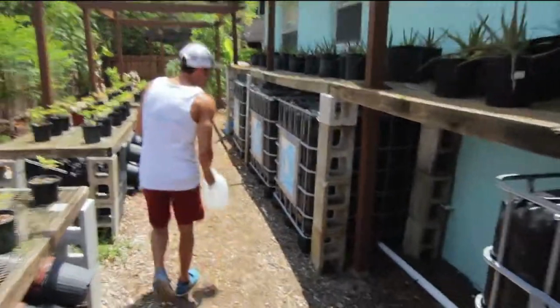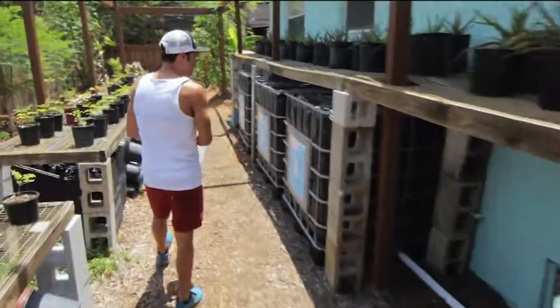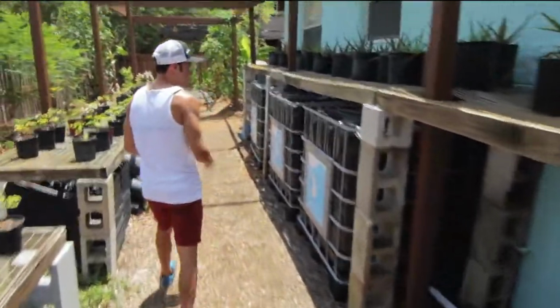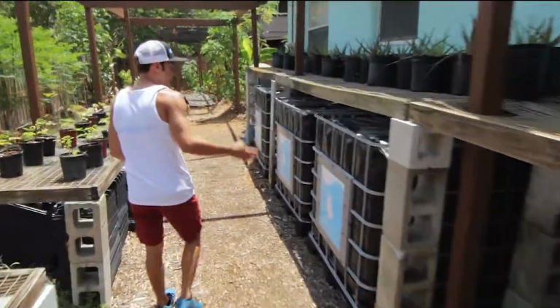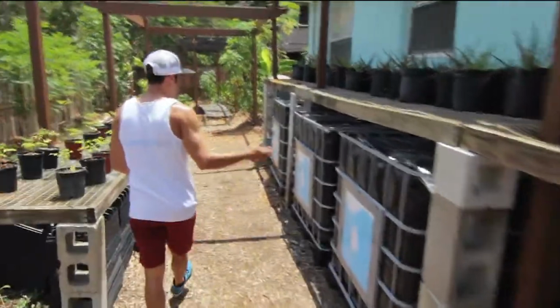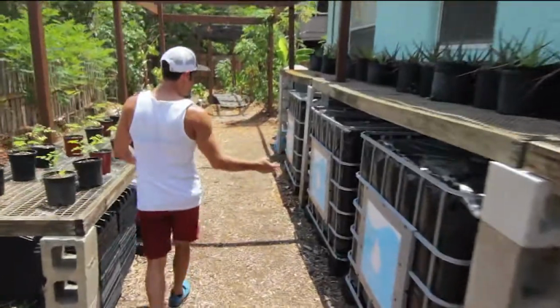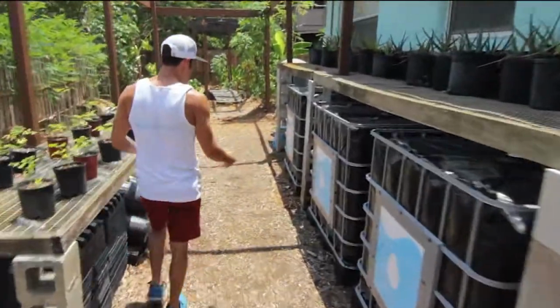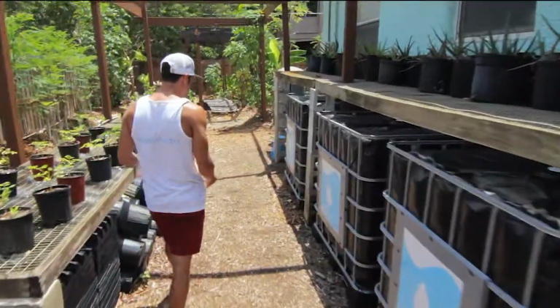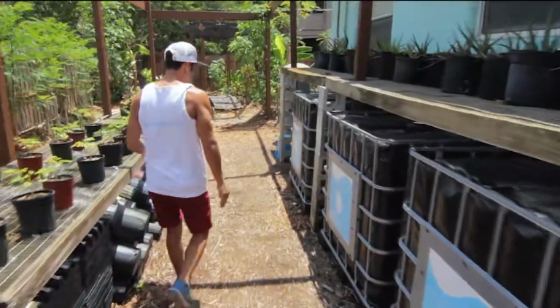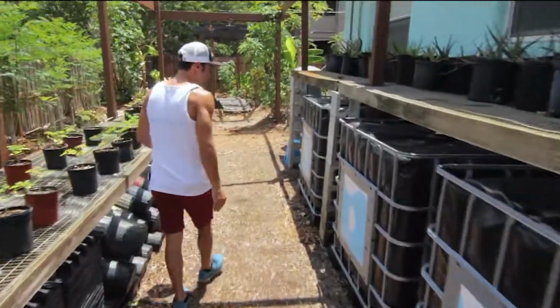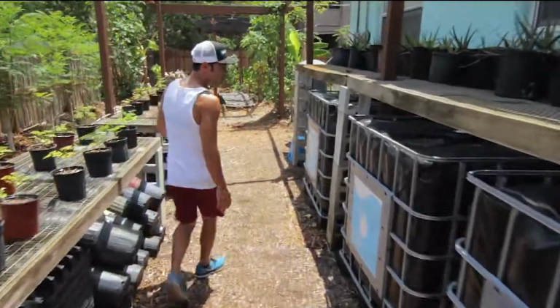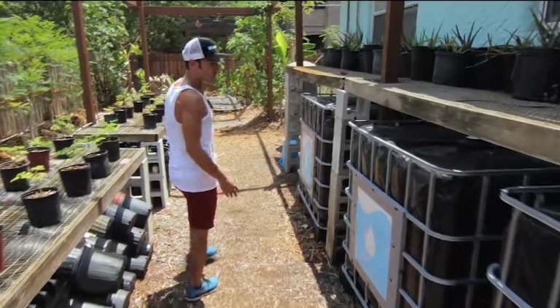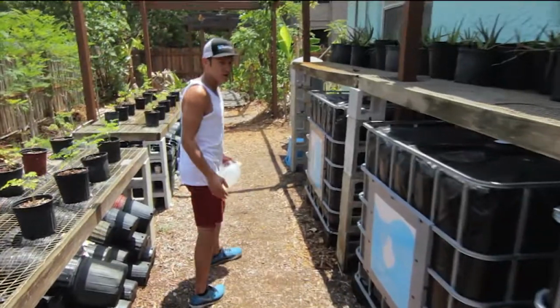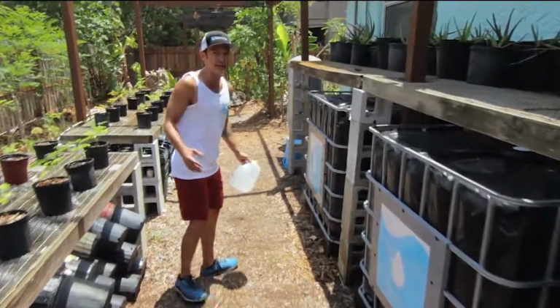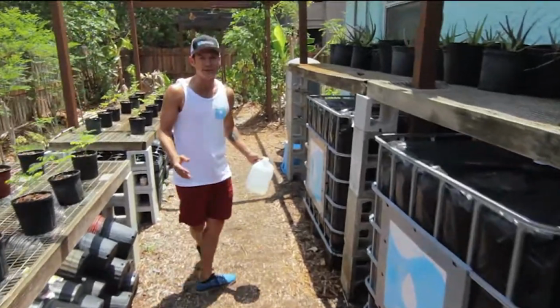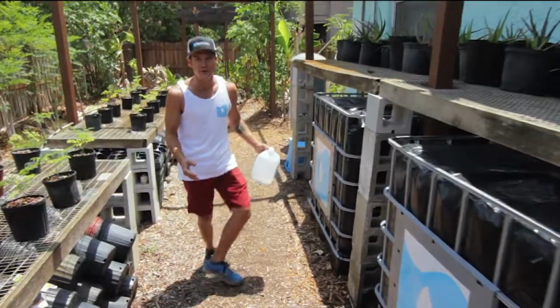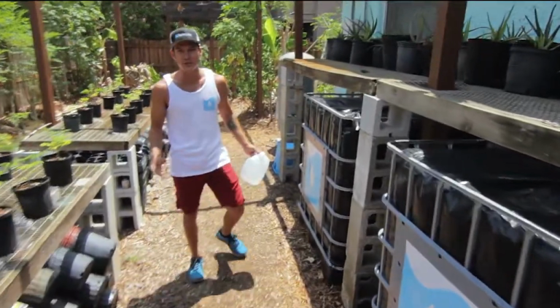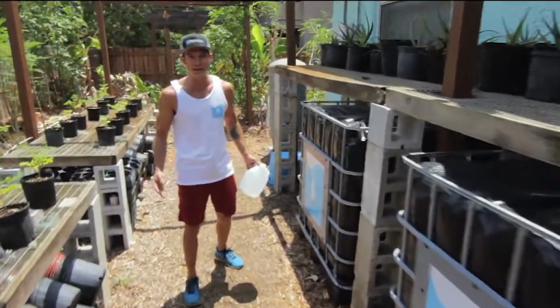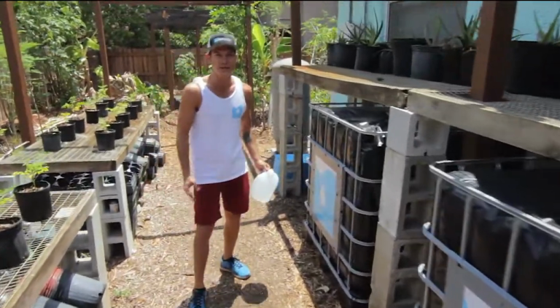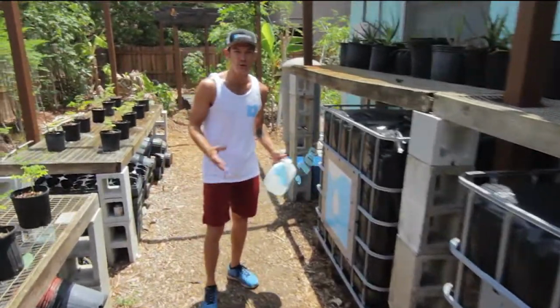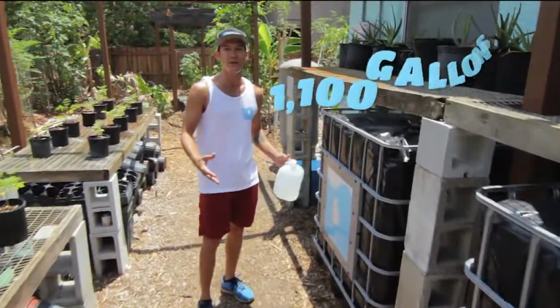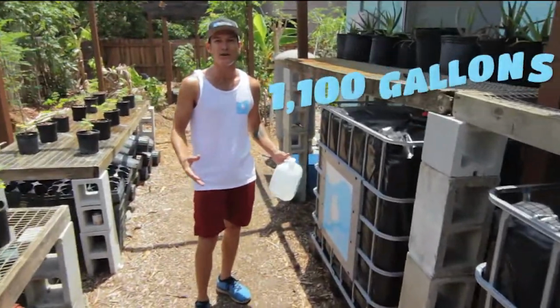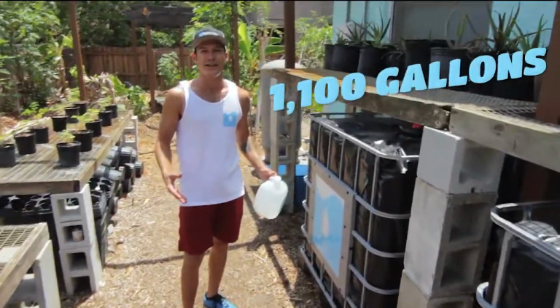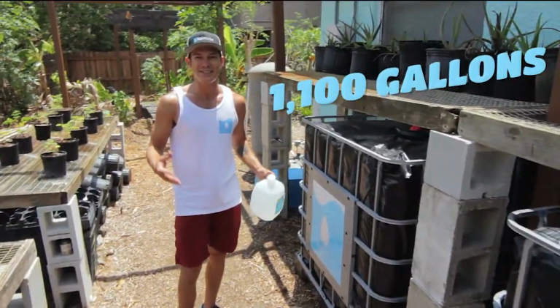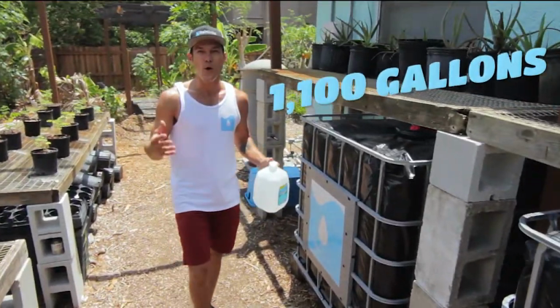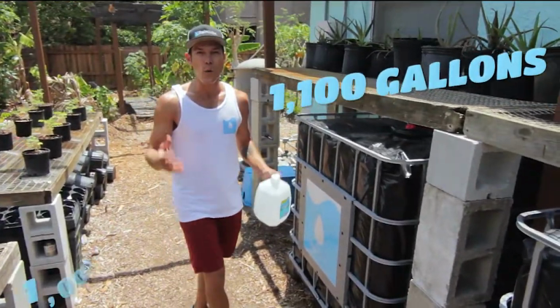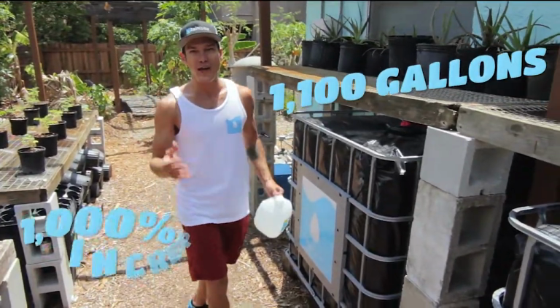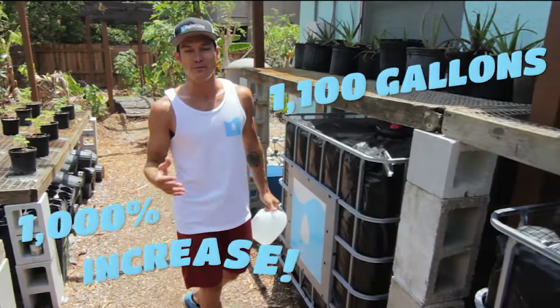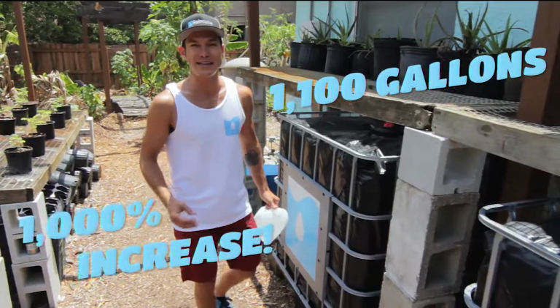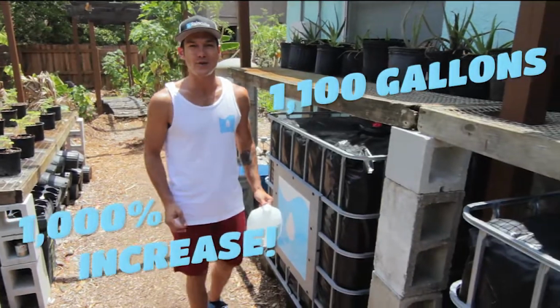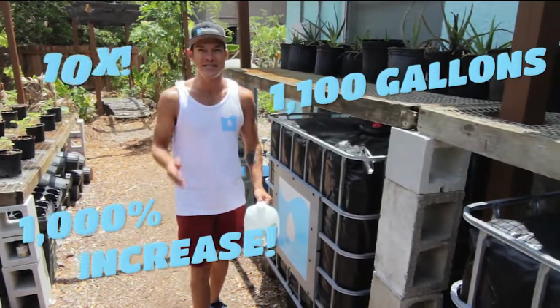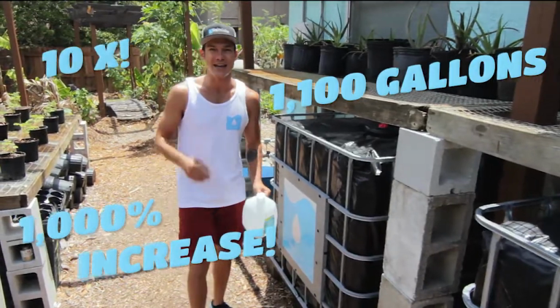Here we have four totes hooked up. We've gone from 110 gallons of collection capacity to 1,100 — that's a 1,000 percent increase, 10x.